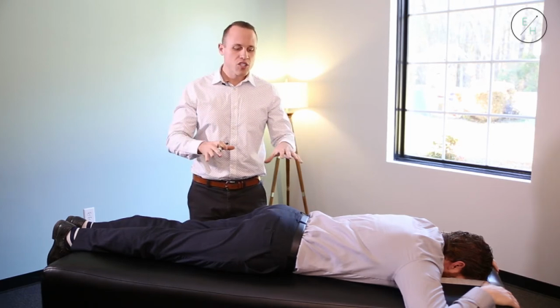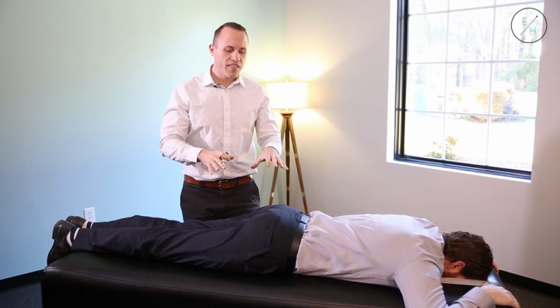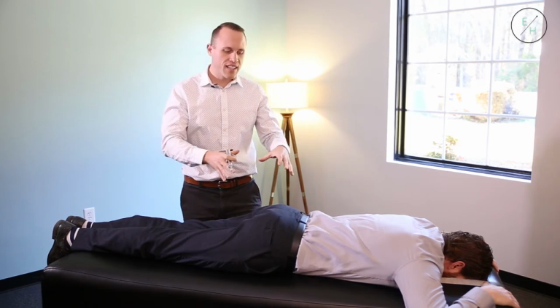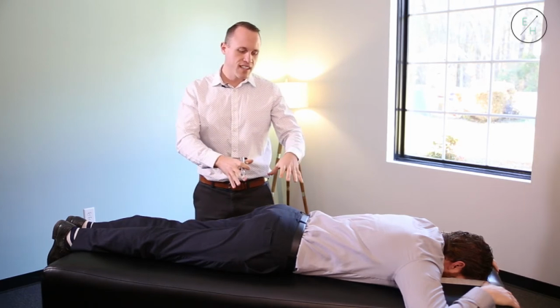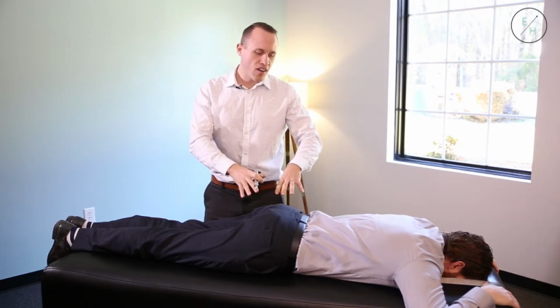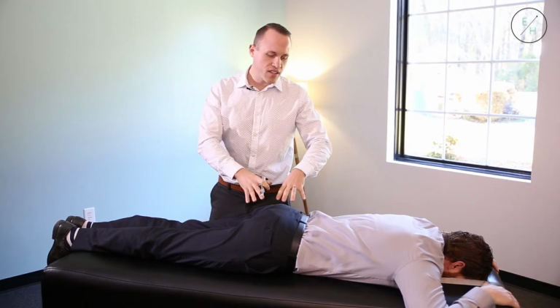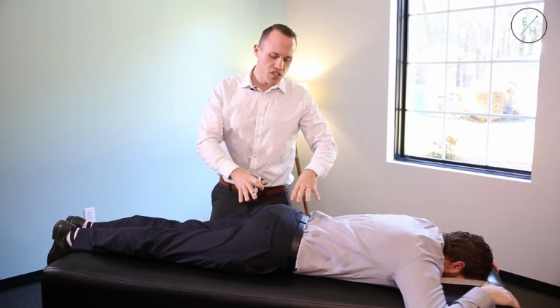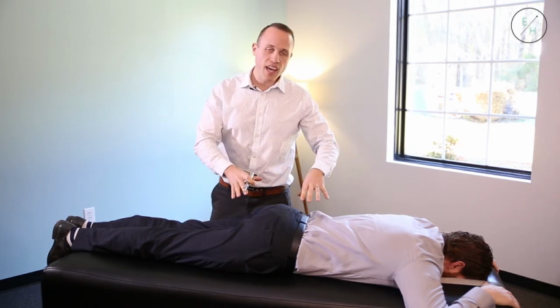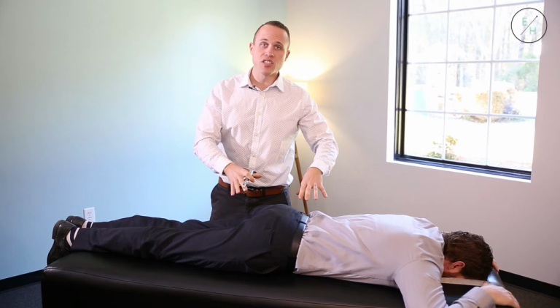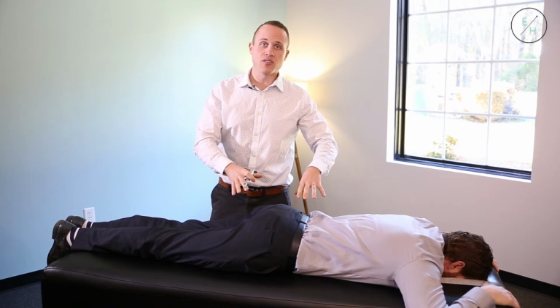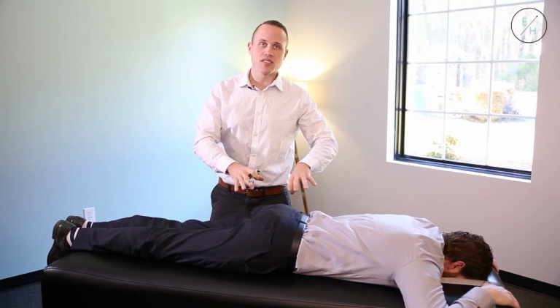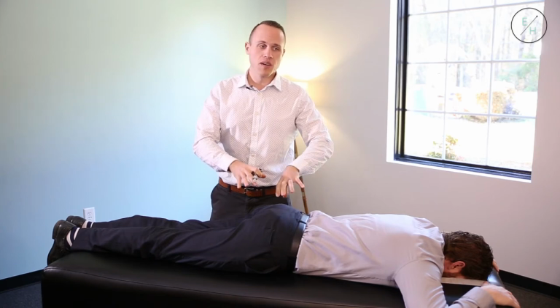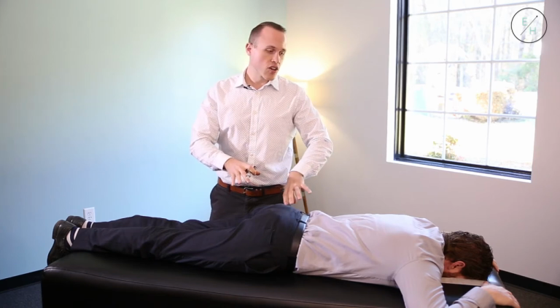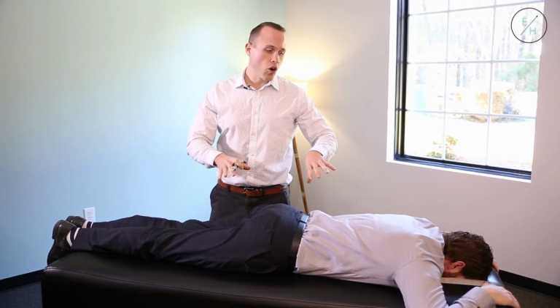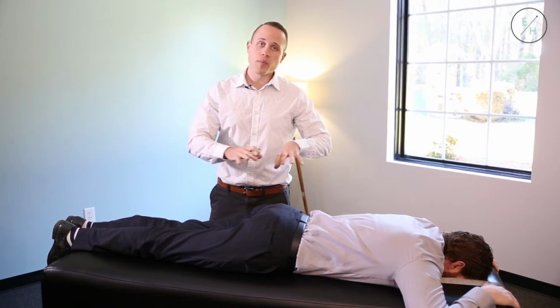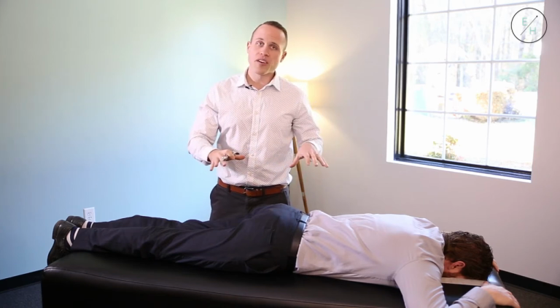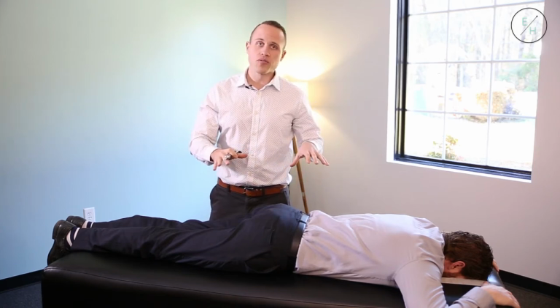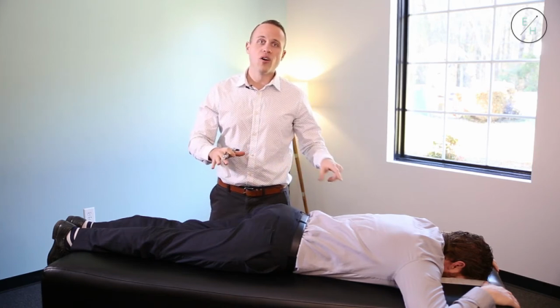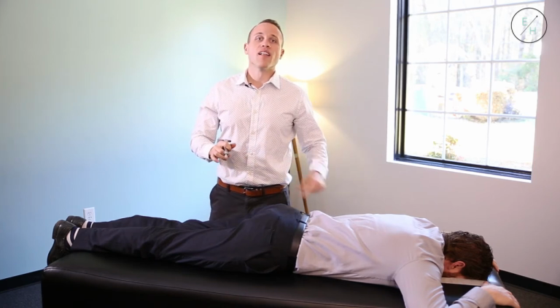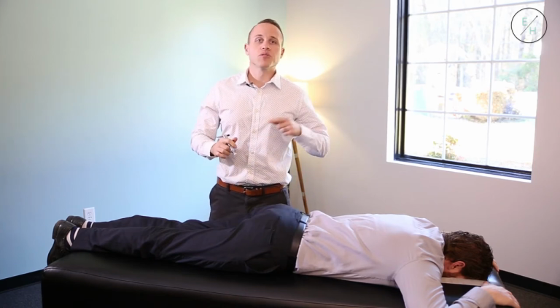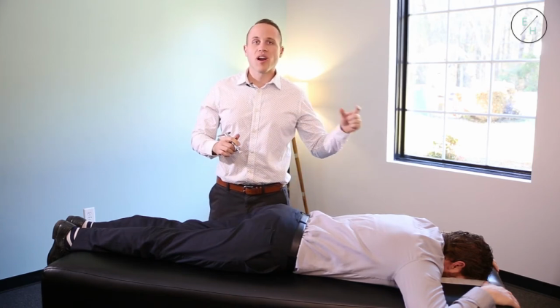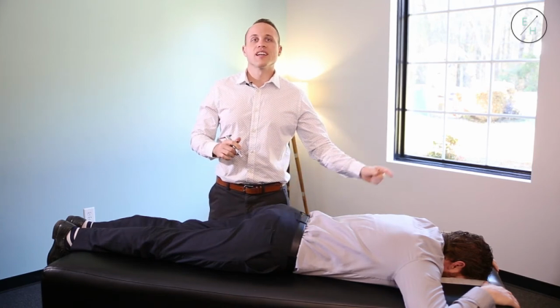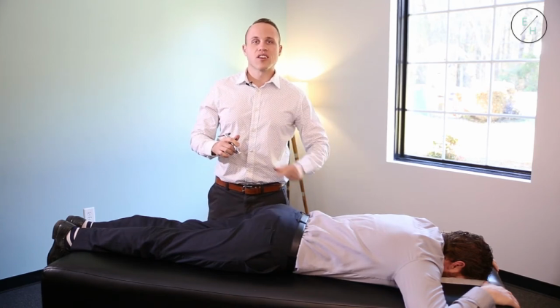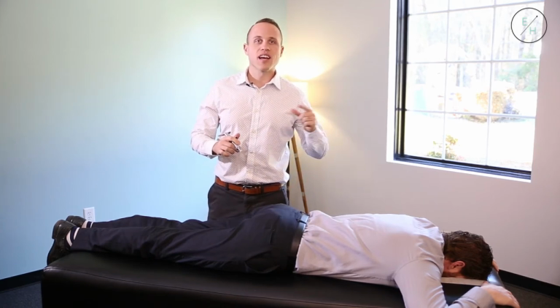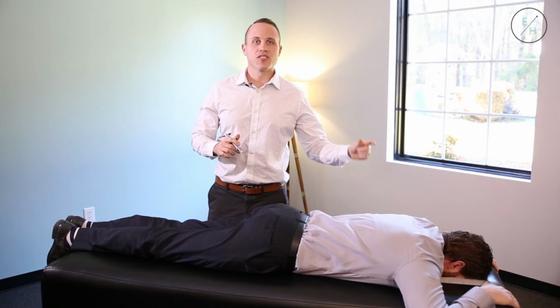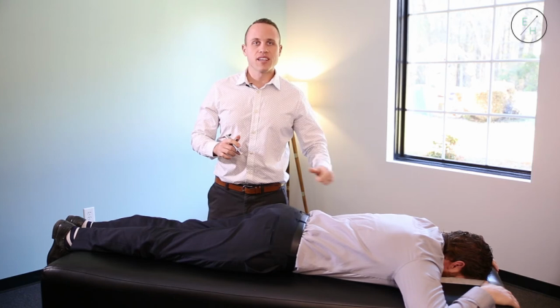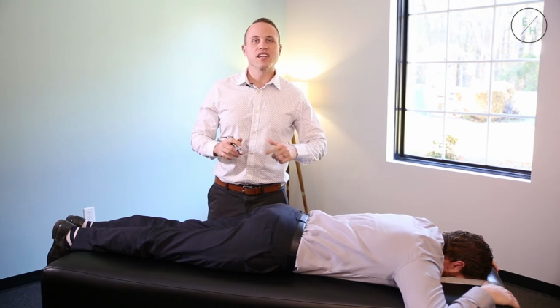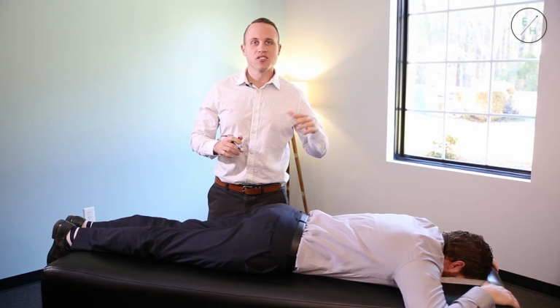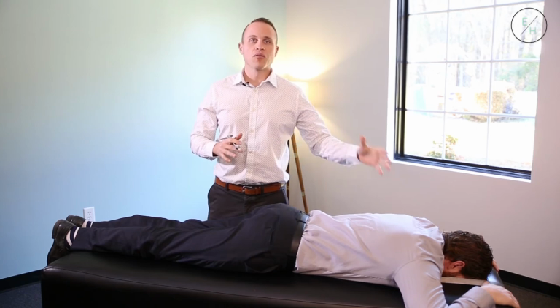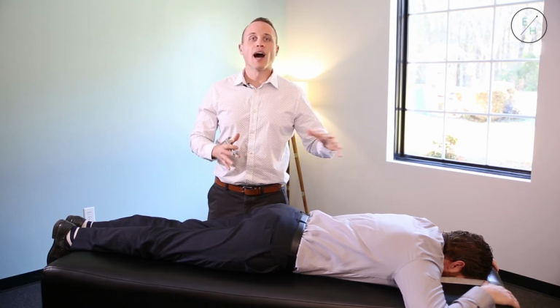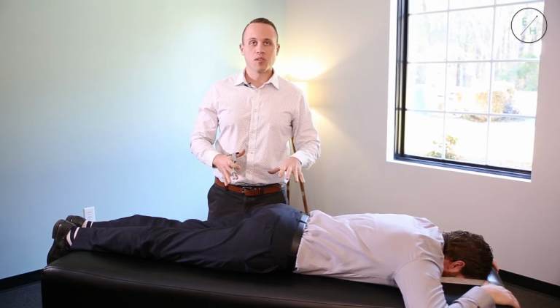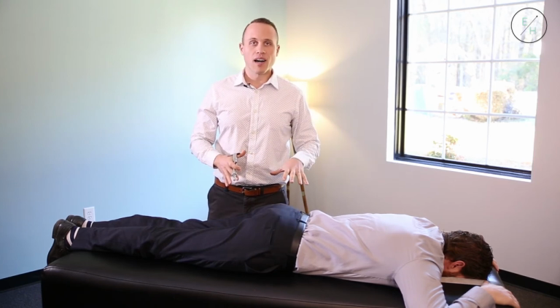What that did is it started to change his nervous system, started to open up that nerve flow, and allows his brain to start sending the right signals from top to bottom.